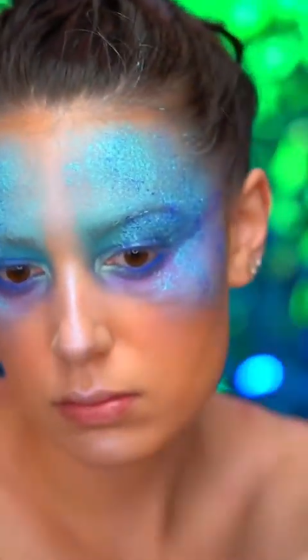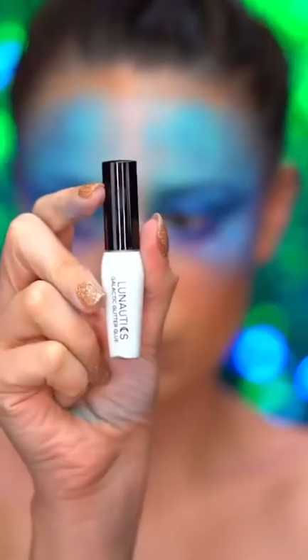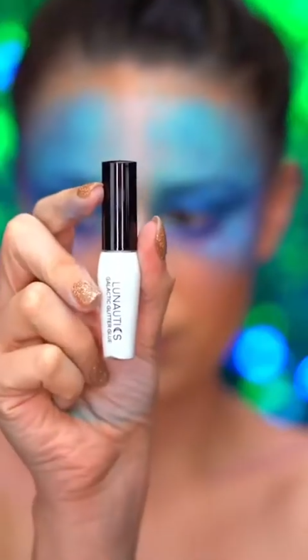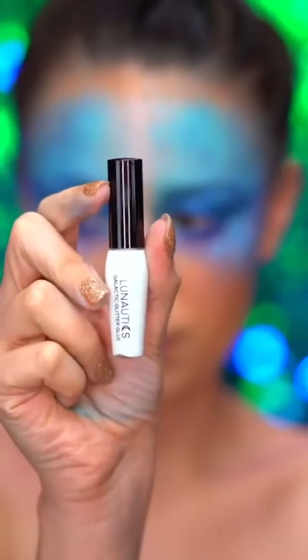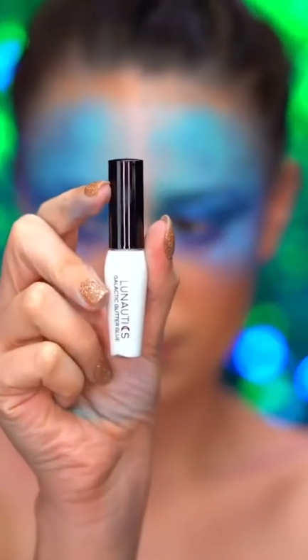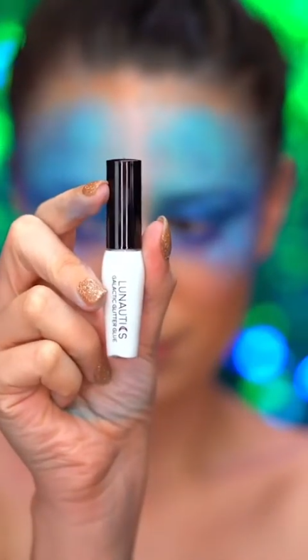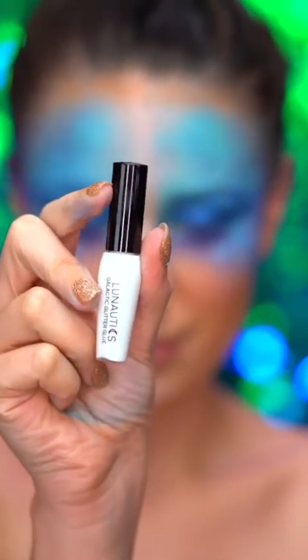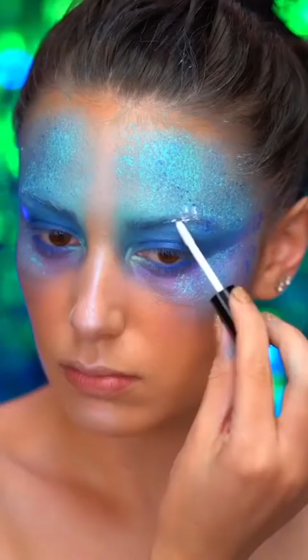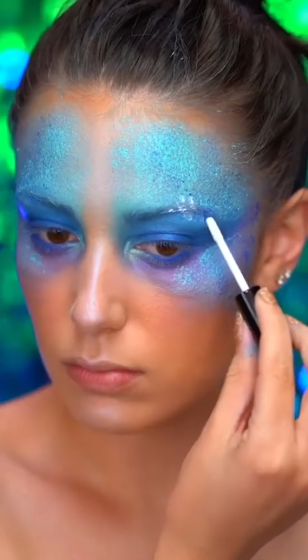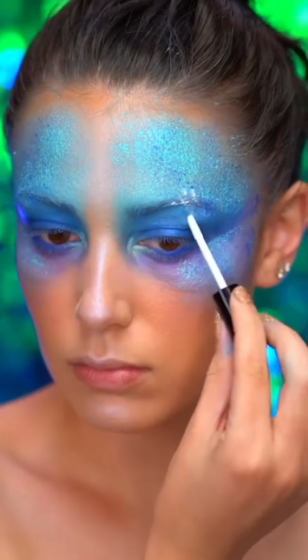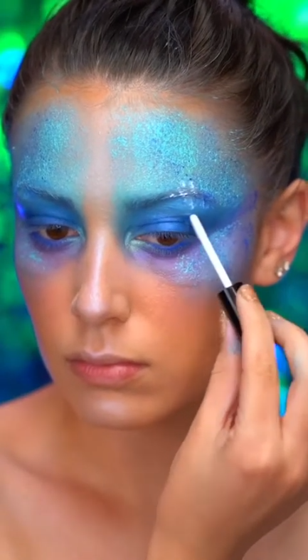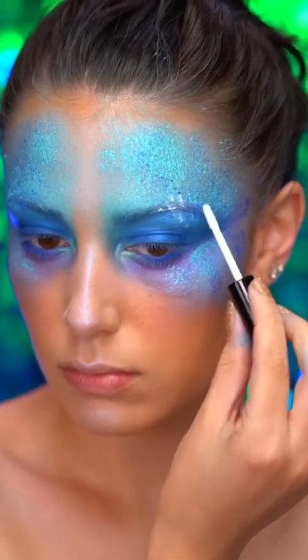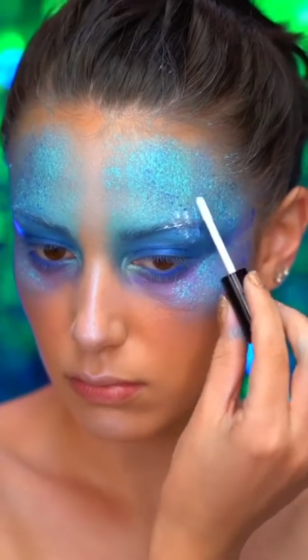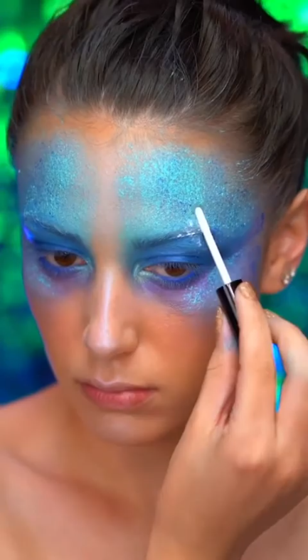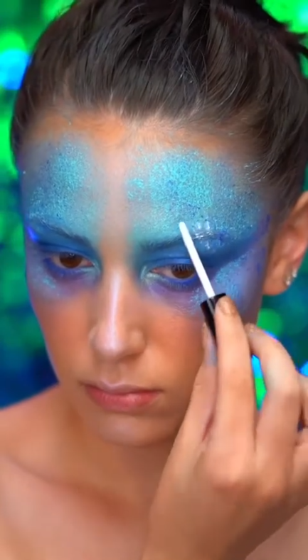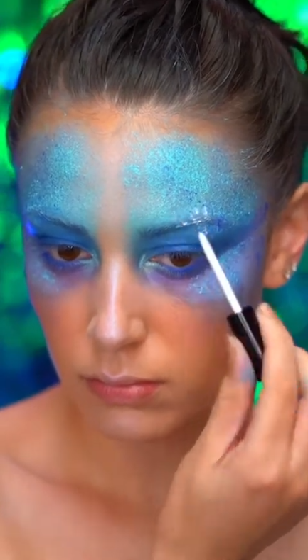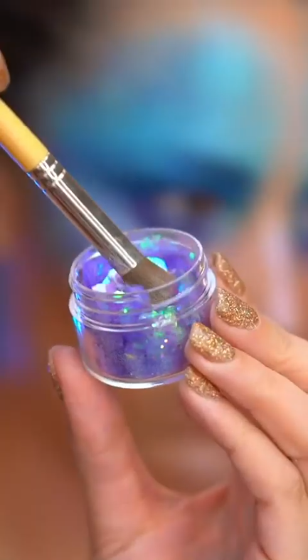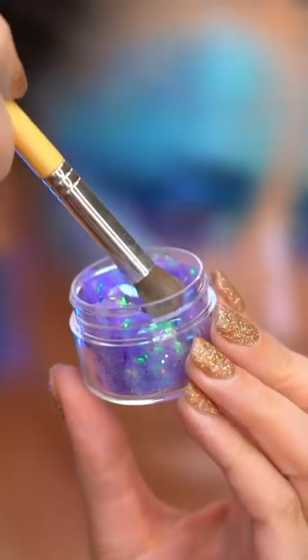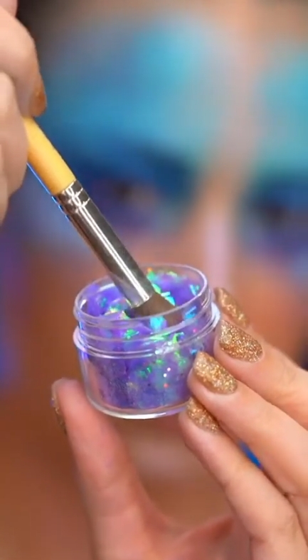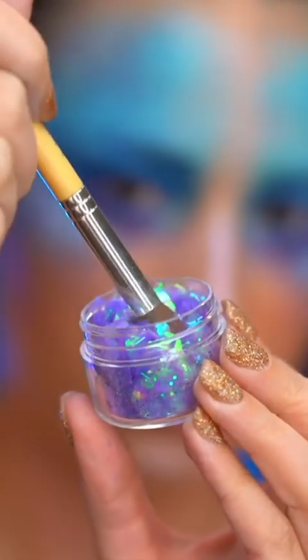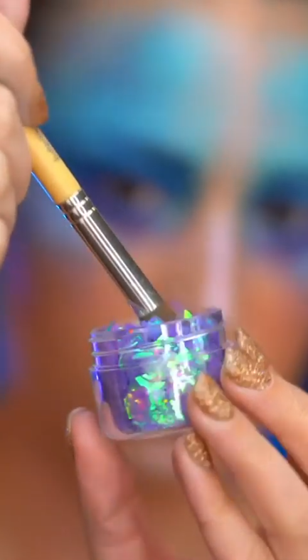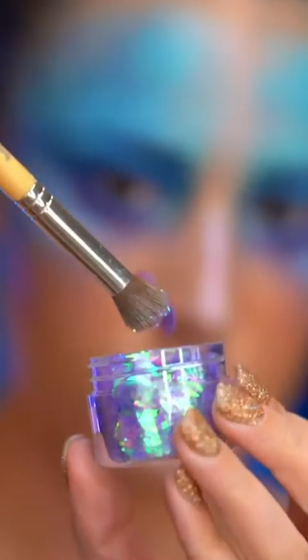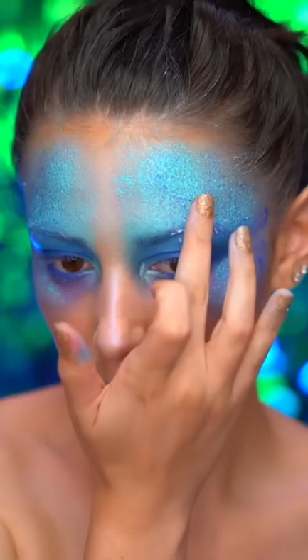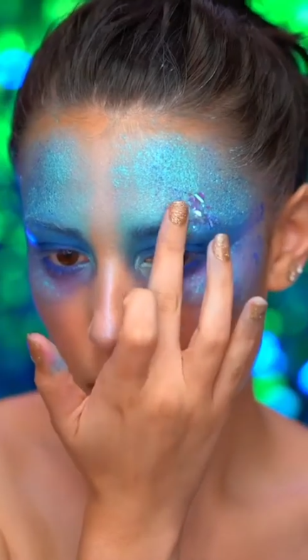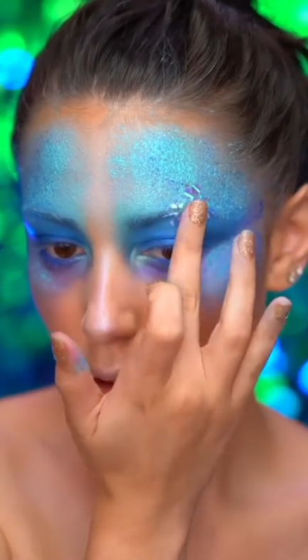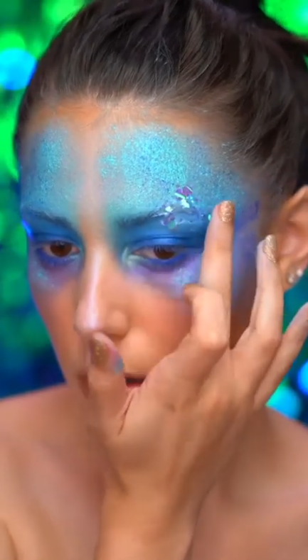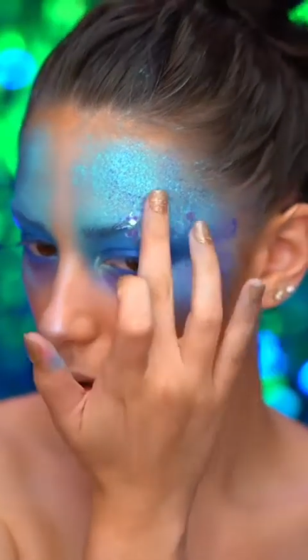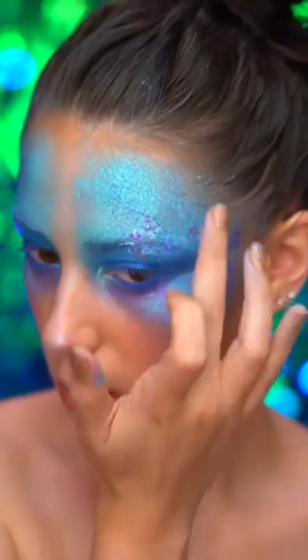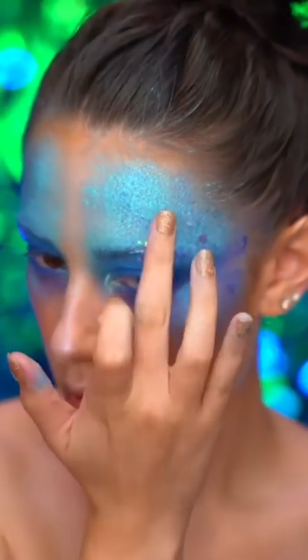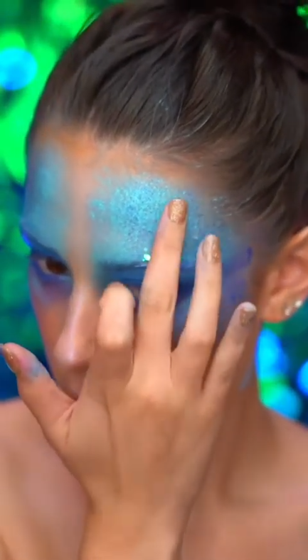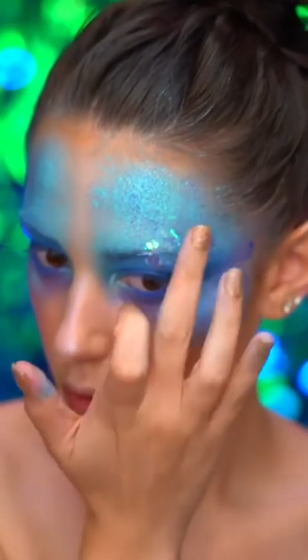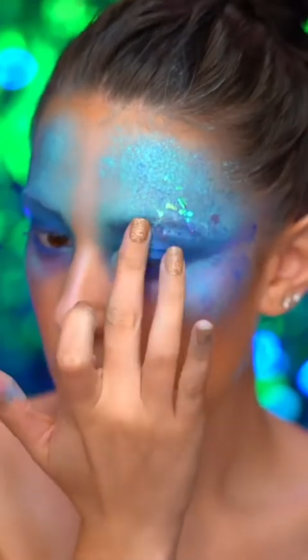For my favorite part, I'm applying some face and body adhesive, and then I'm adding in some scale effects by tapping on chunky purple iridescent glitter around my eyes.